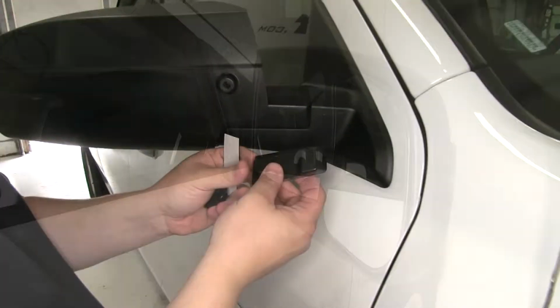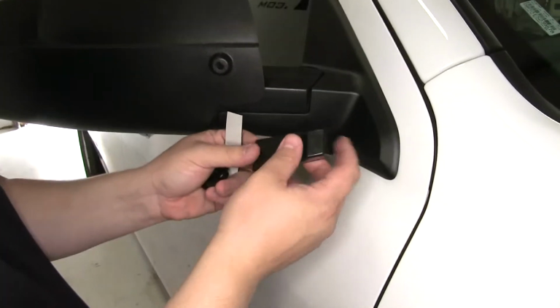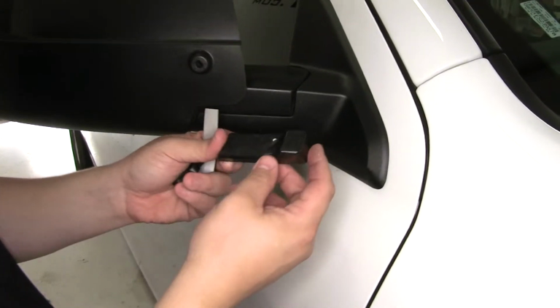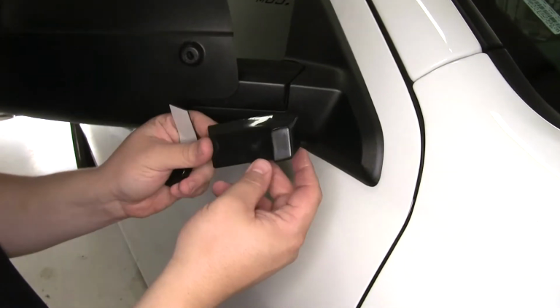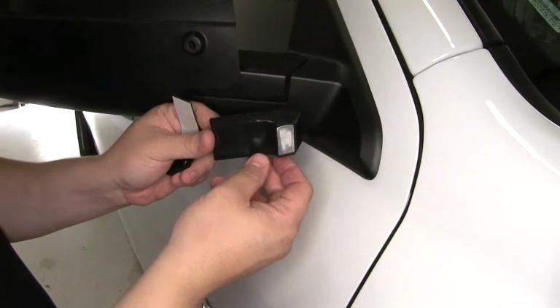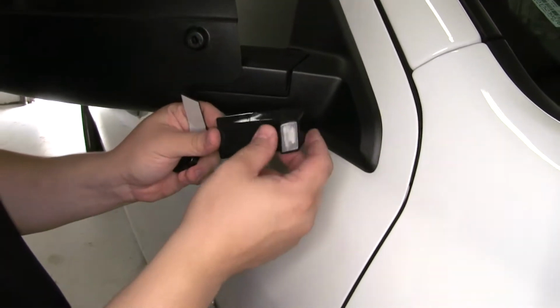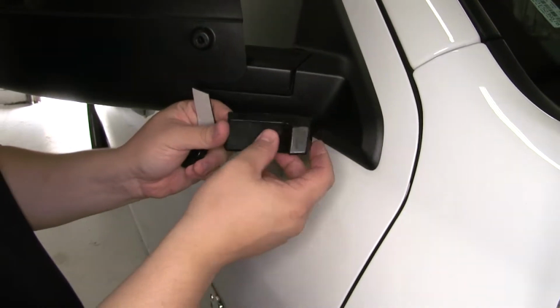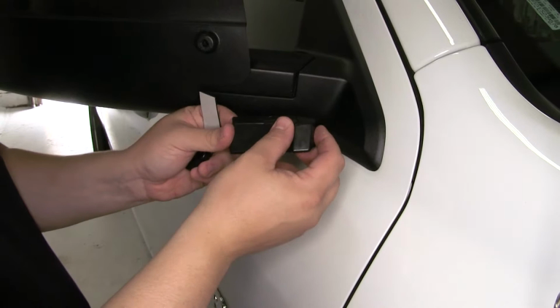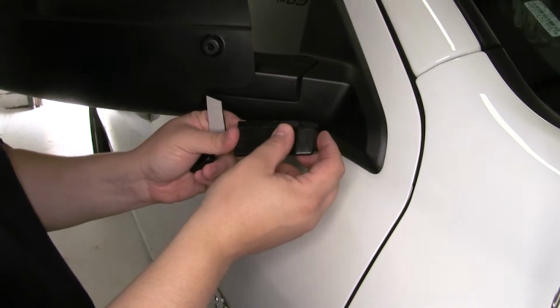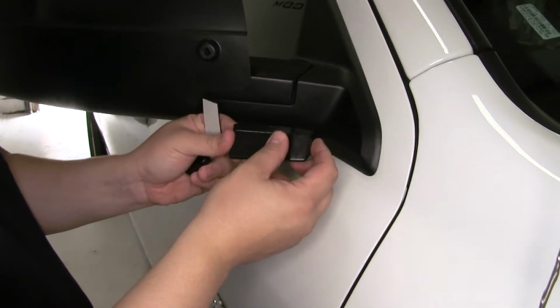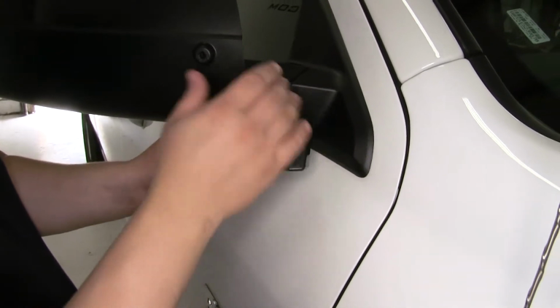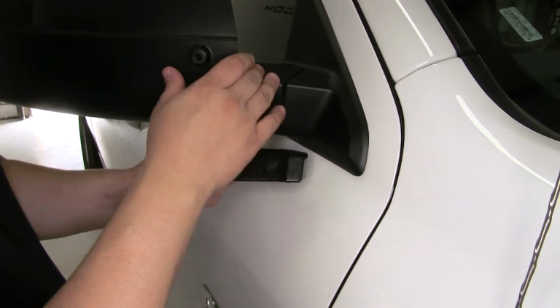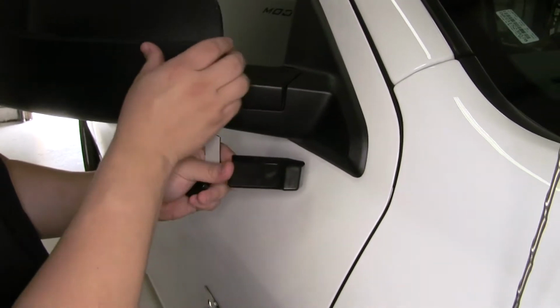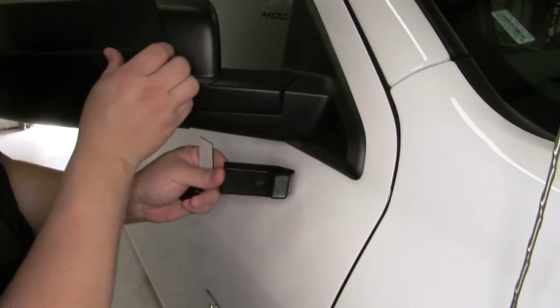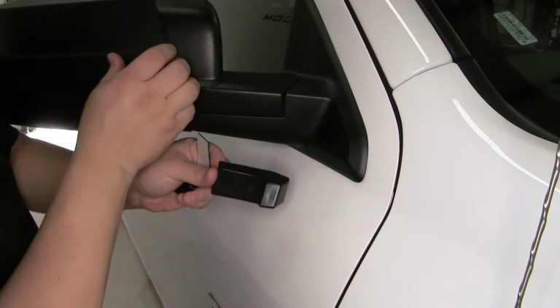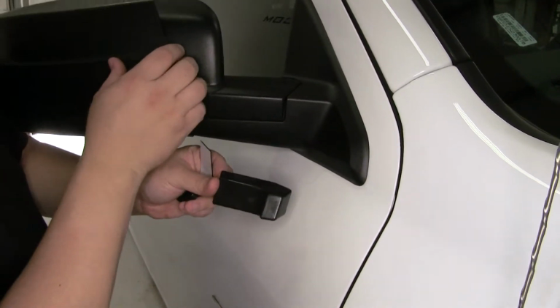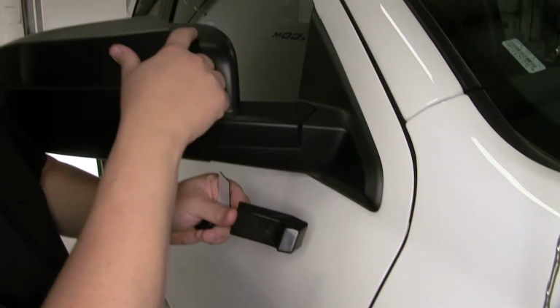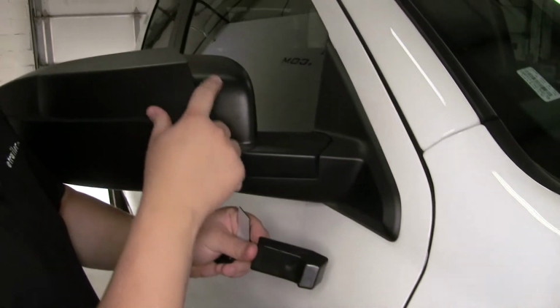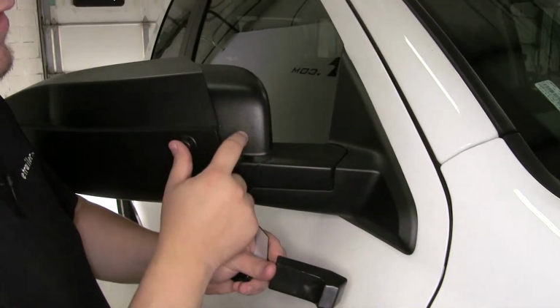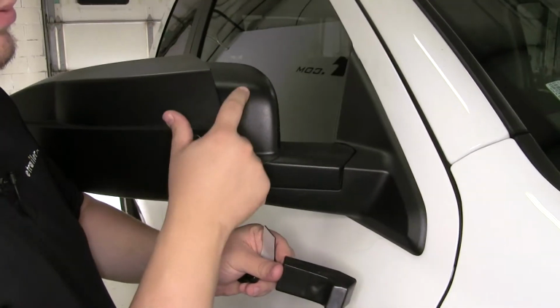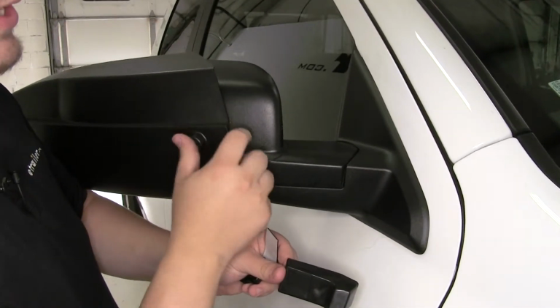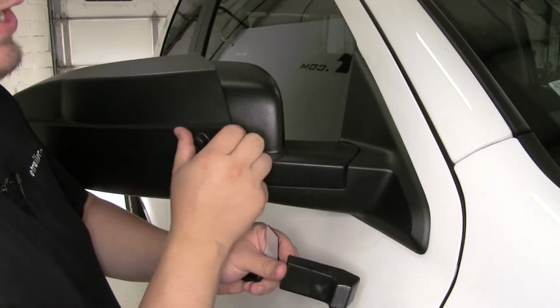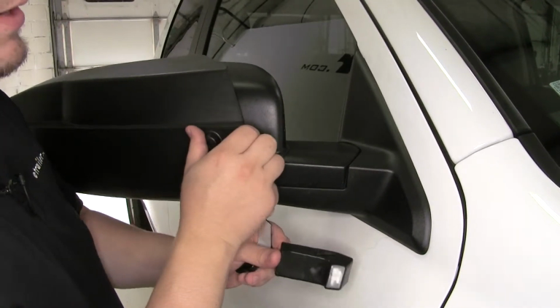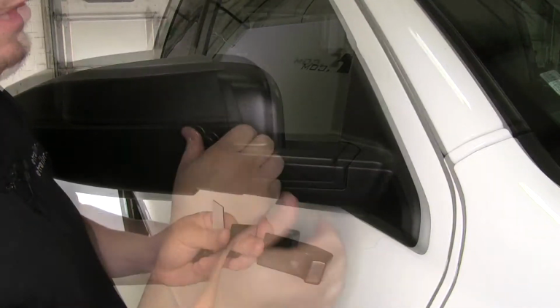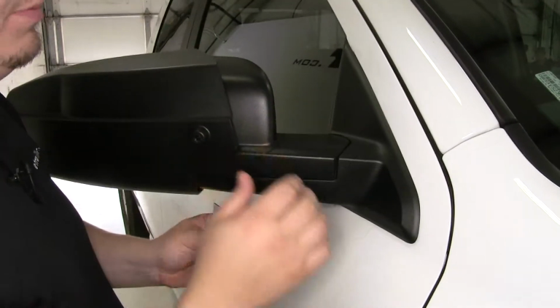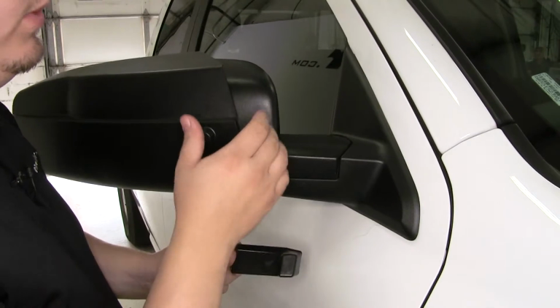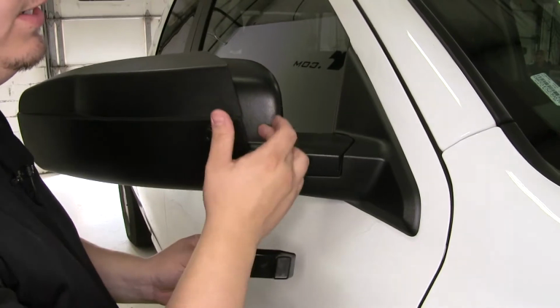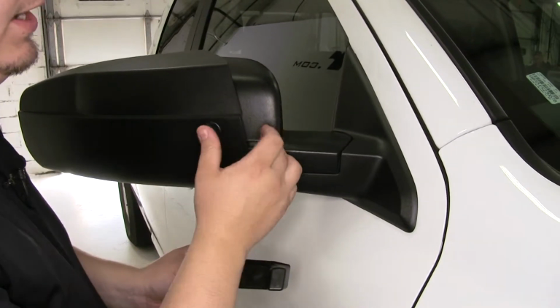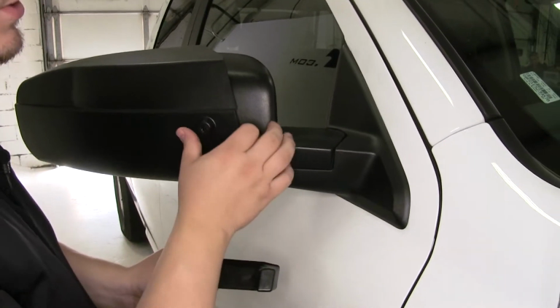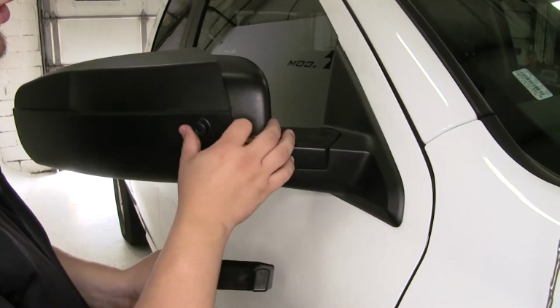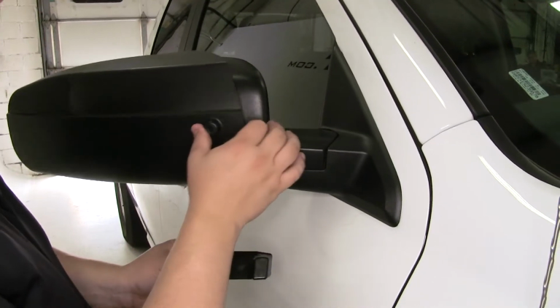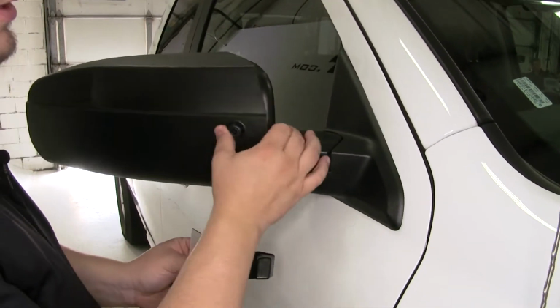This does come with two separate wedges. Today we're using the thicker wedge, which is for a factory mirror — you can see how it has that factory plastic backing. The smaller wedge is designed to be used with chrome back mirrors.